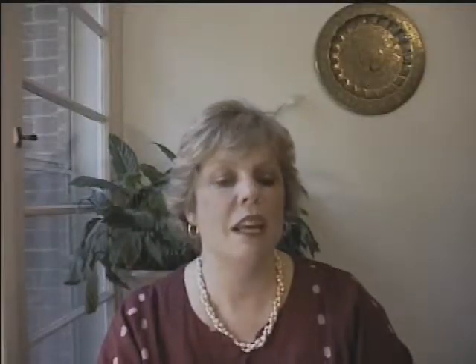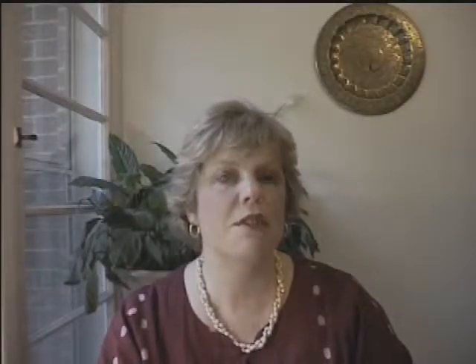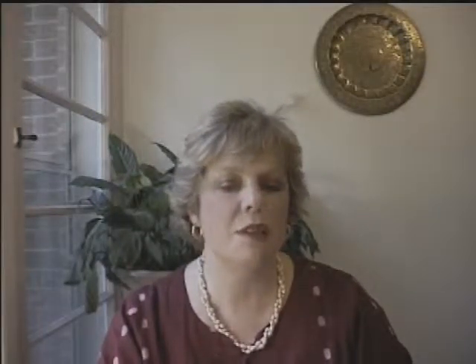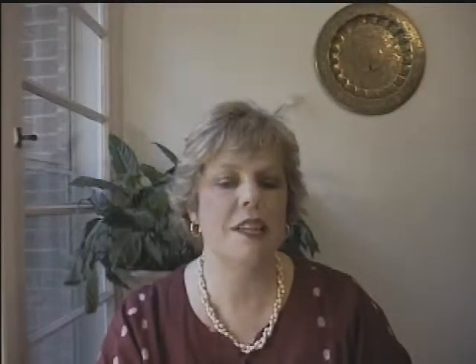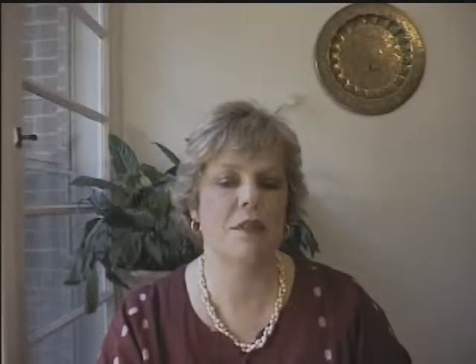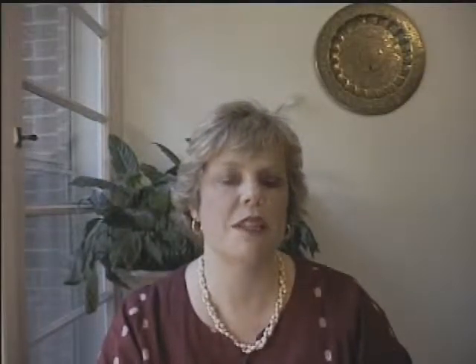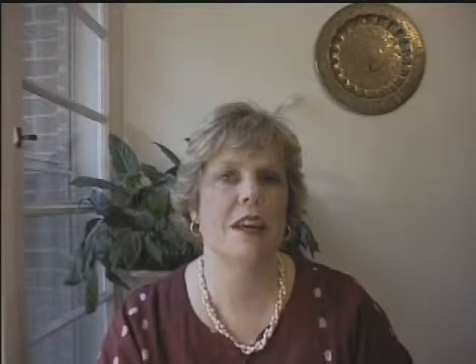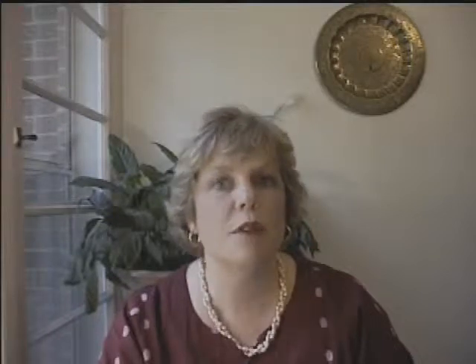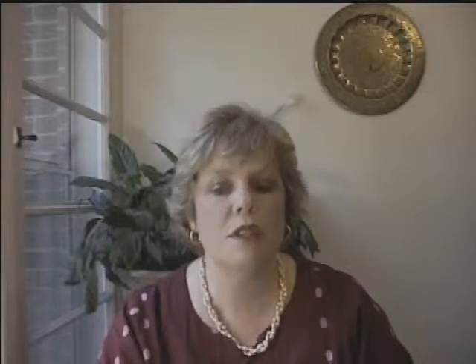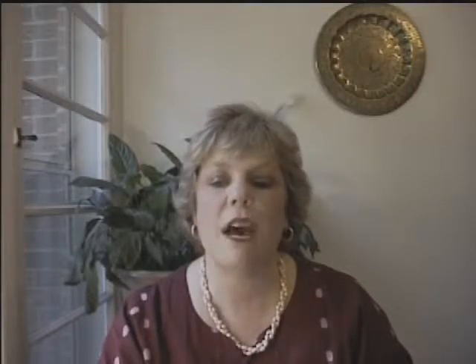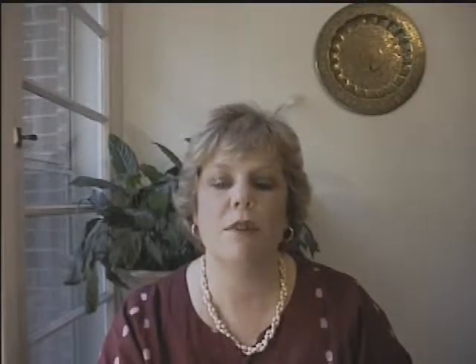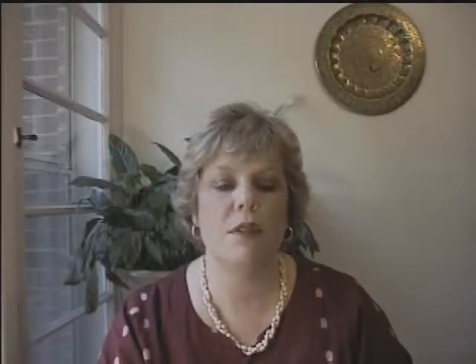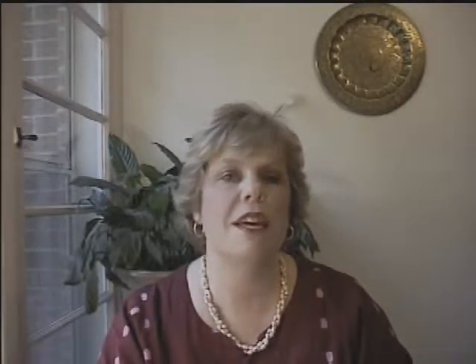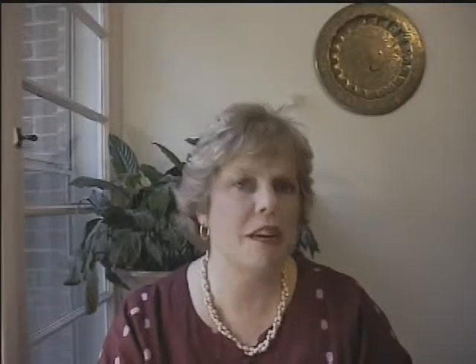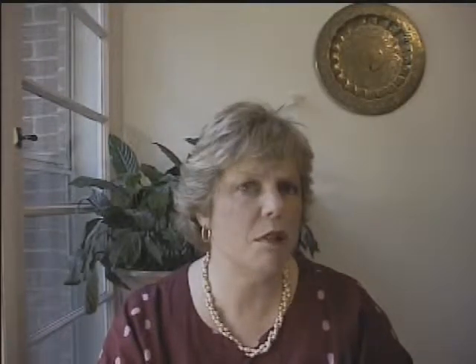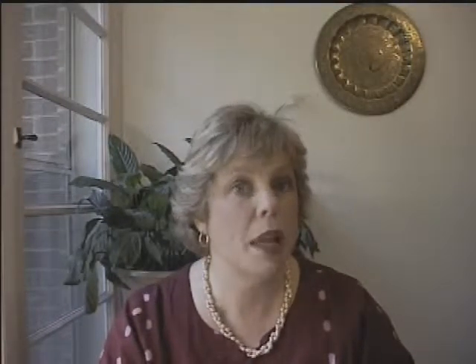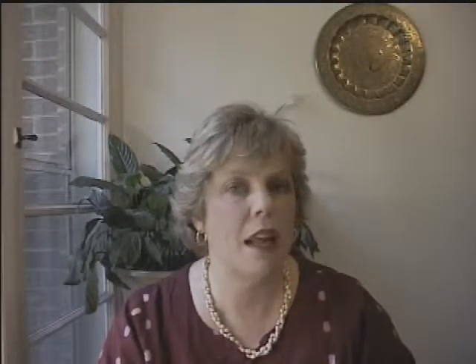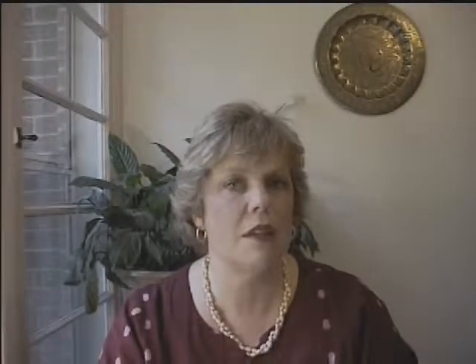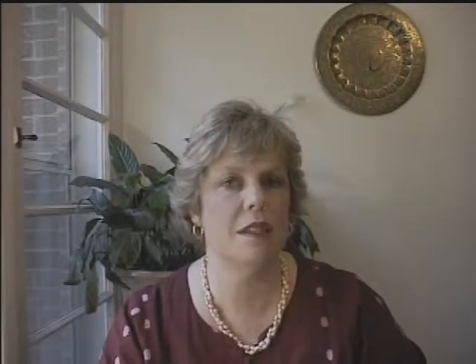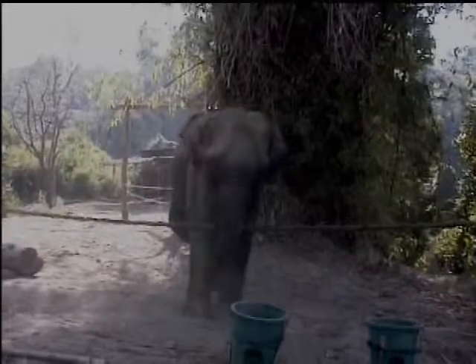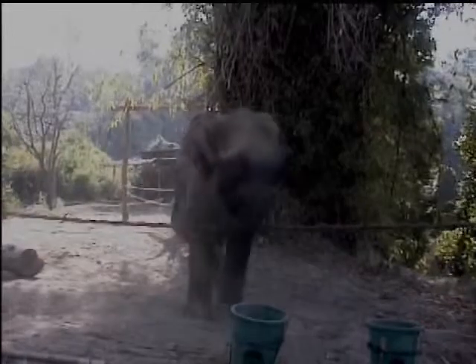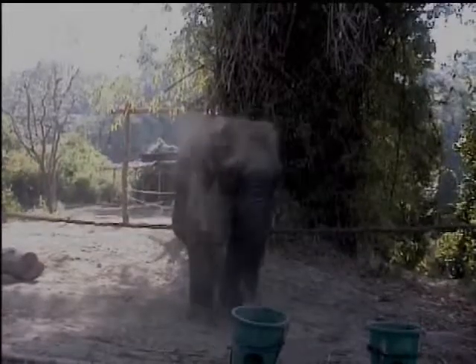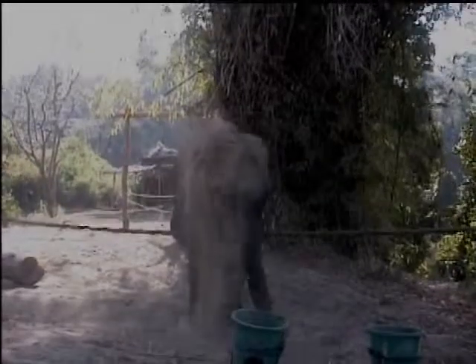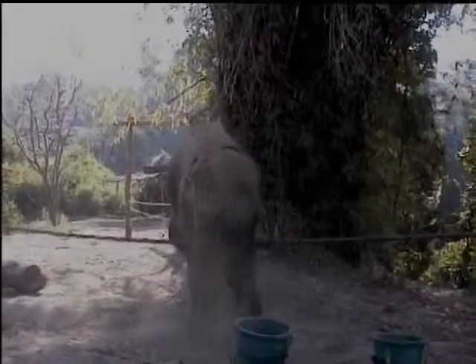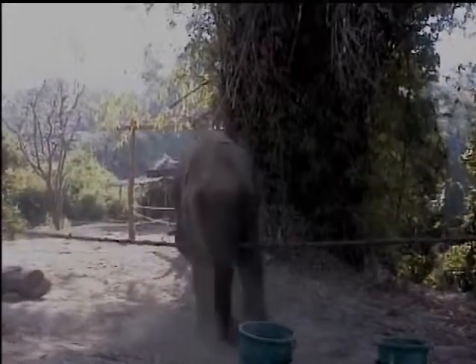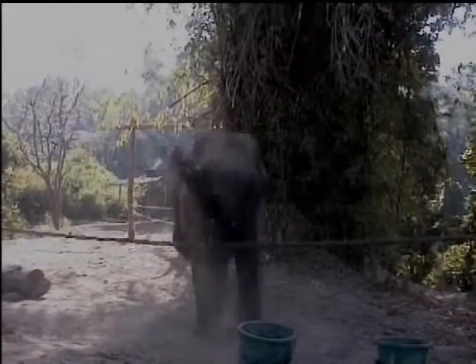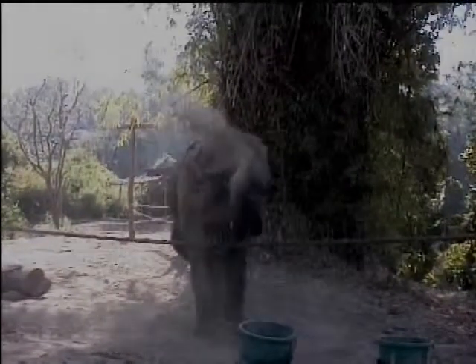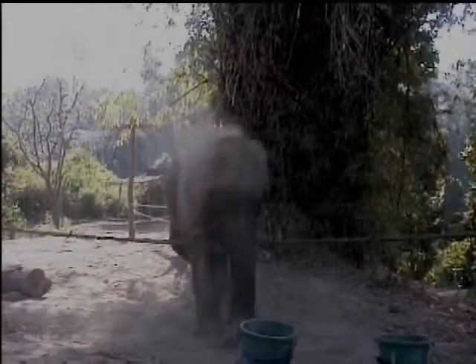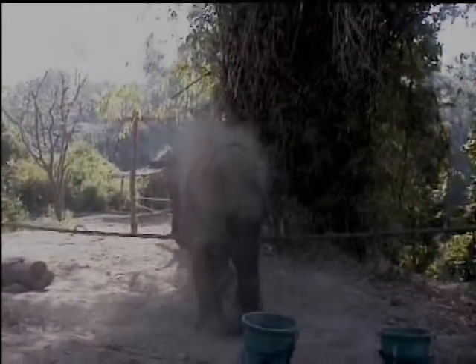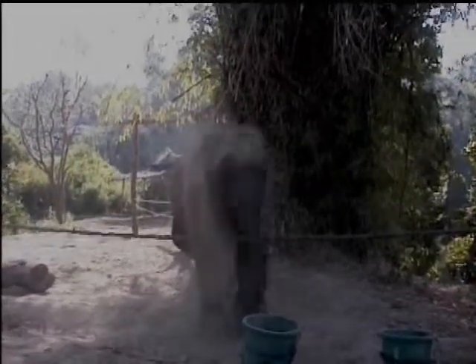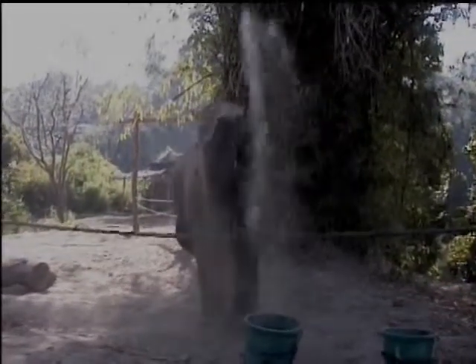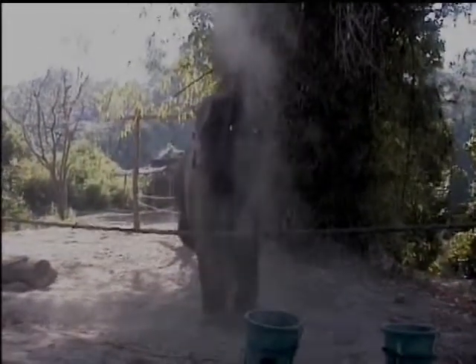Here you'll see two examples of this. First, a five-year-old, then a seven-year-old blind elephant. He is turning thin.